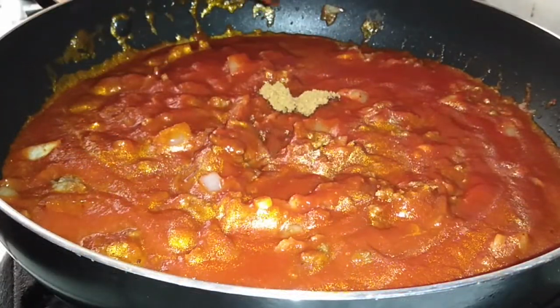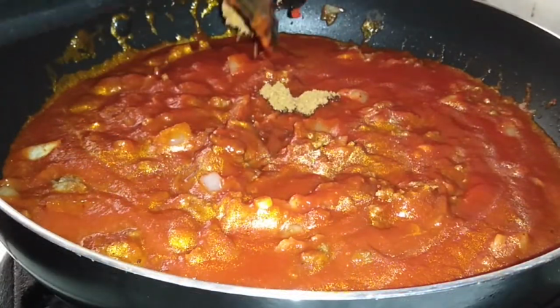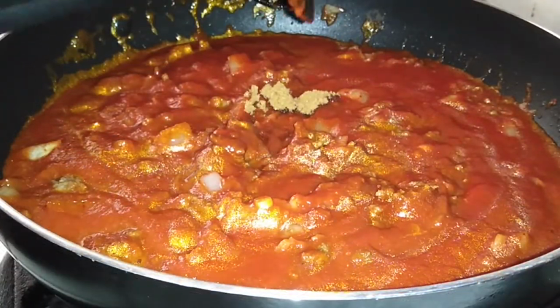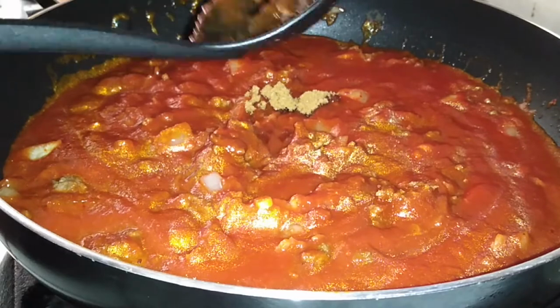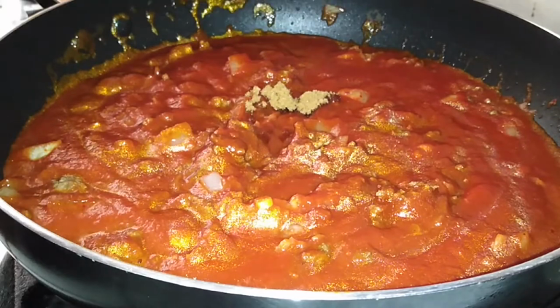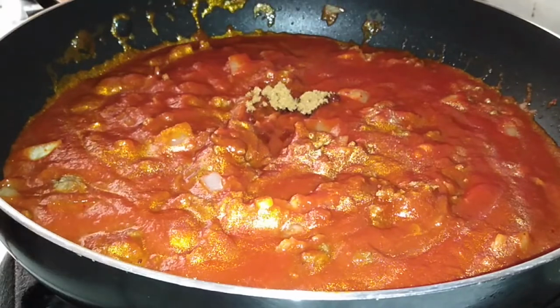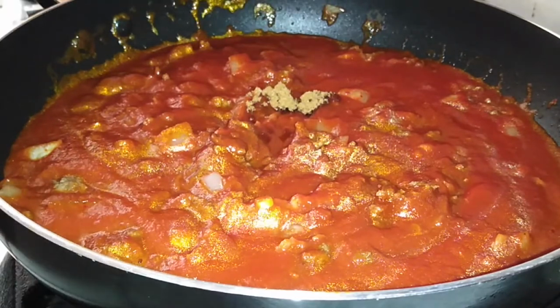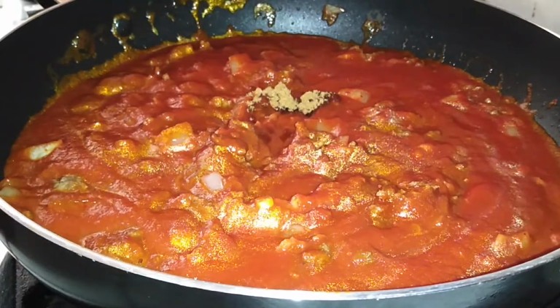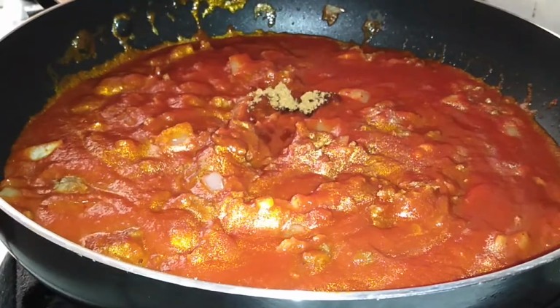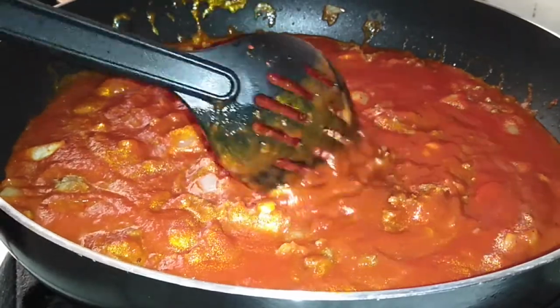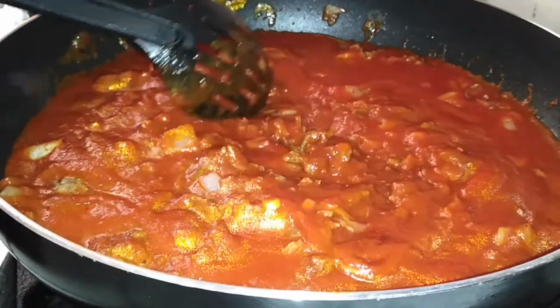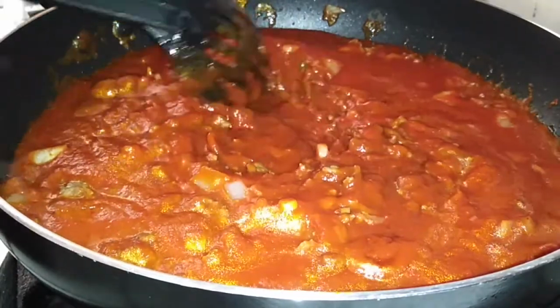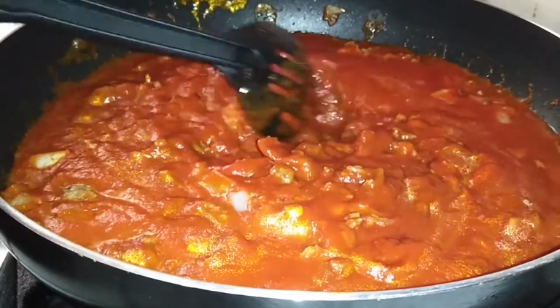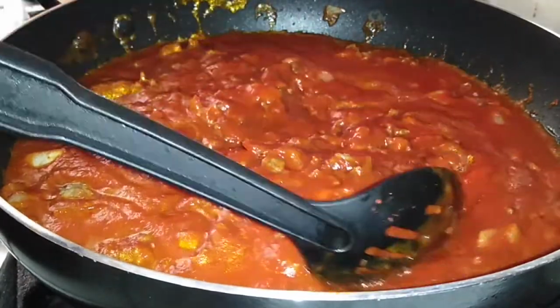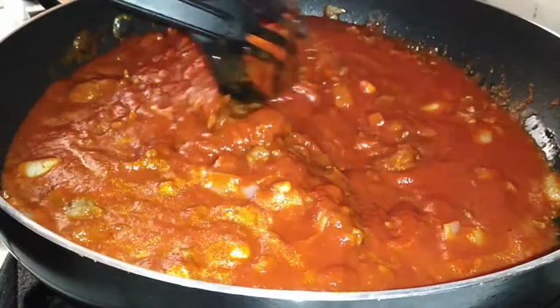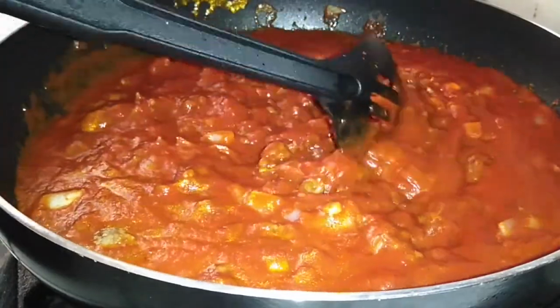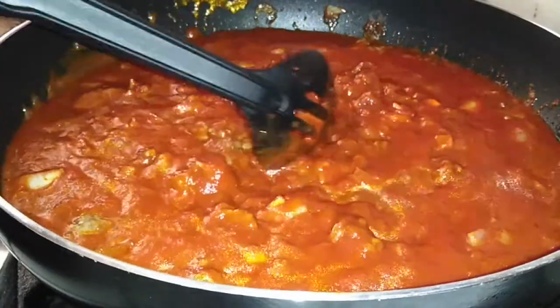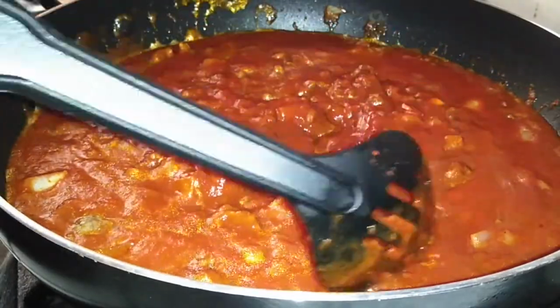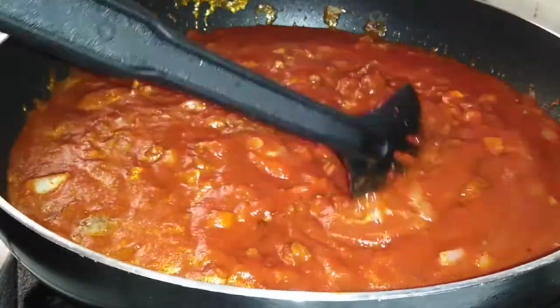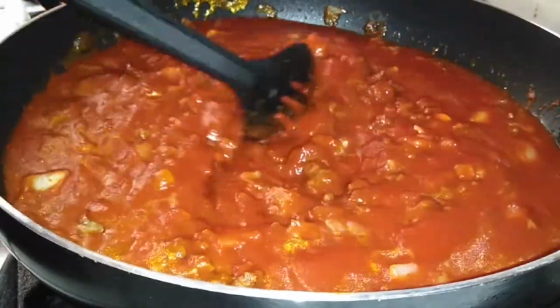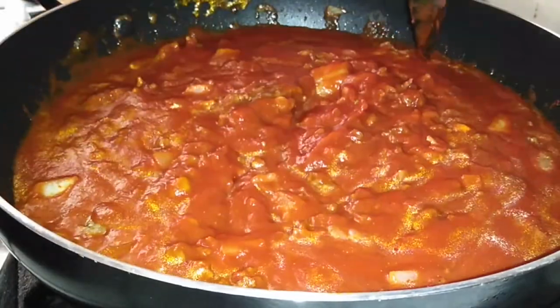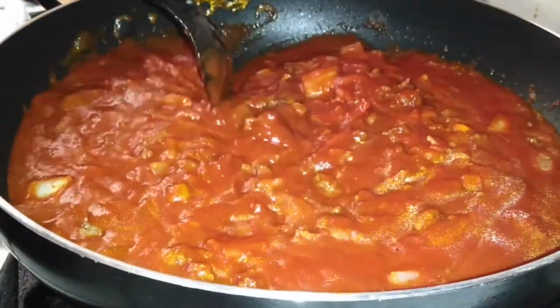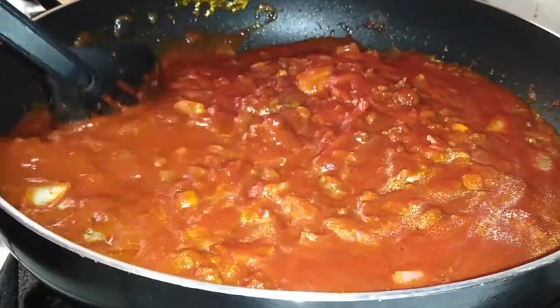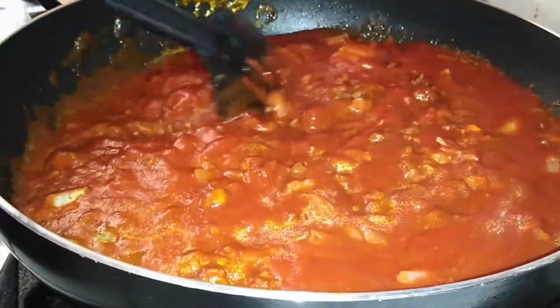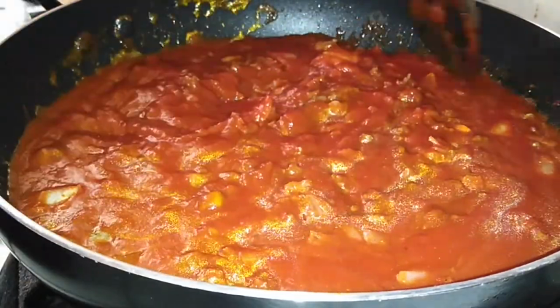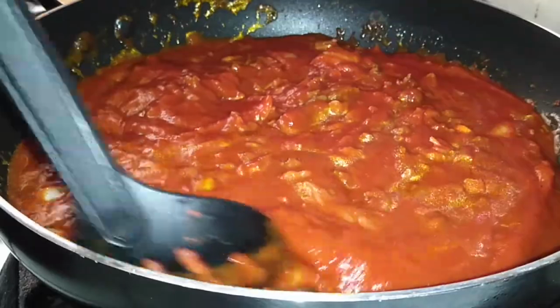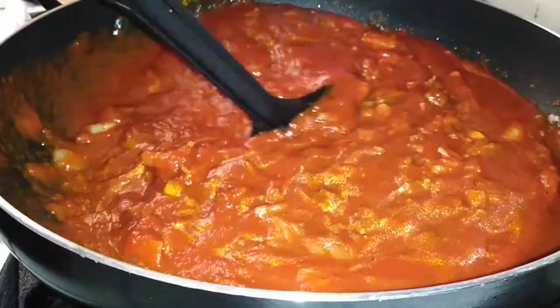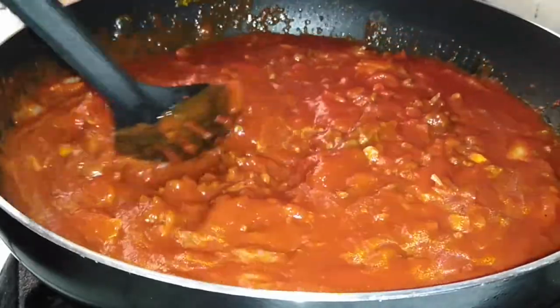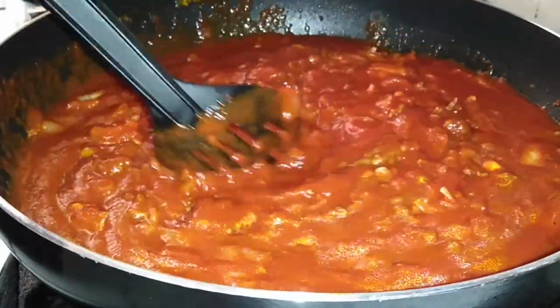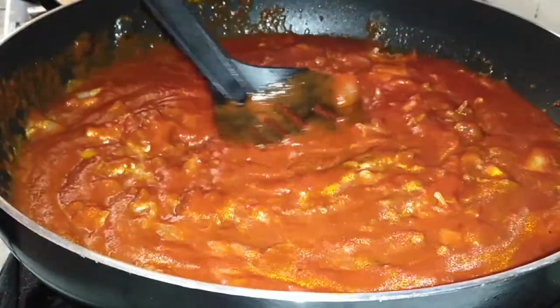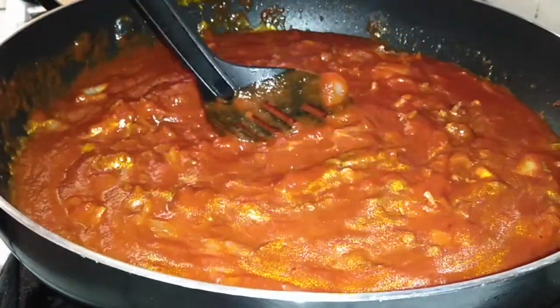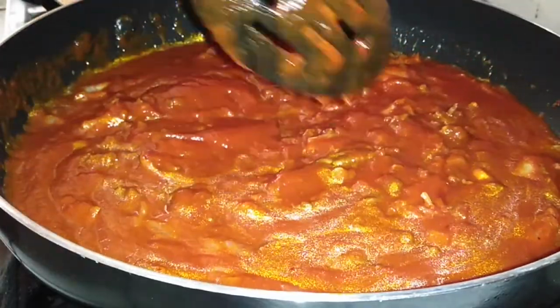And to perfectly balance everything out, I use a teaspoon of brown sugar. Make sure you guys are using brown sugar Splenda or just your regular brown sugar — use substitutes as needed — but it helps balance out the spicy flavor of the kimchi and brings a little bit of sweetness to the sauce.